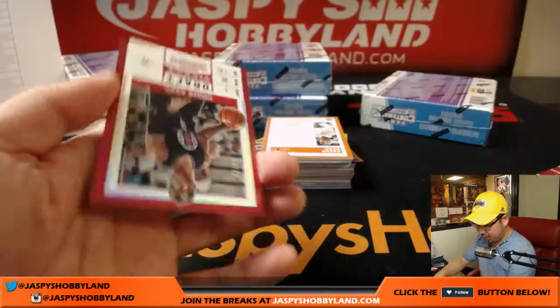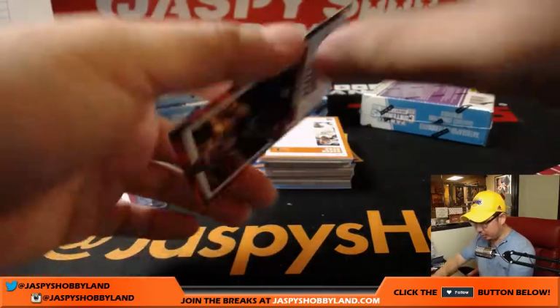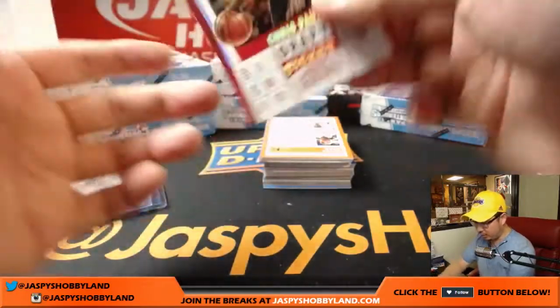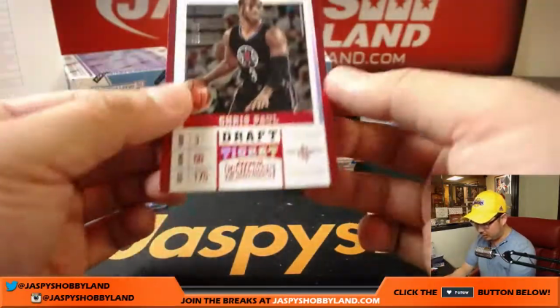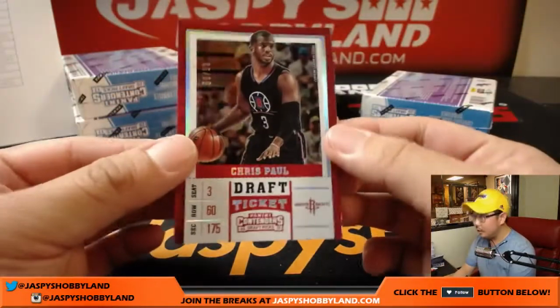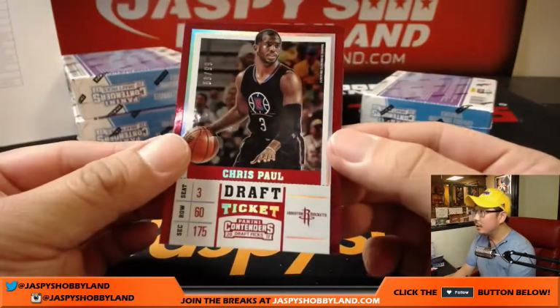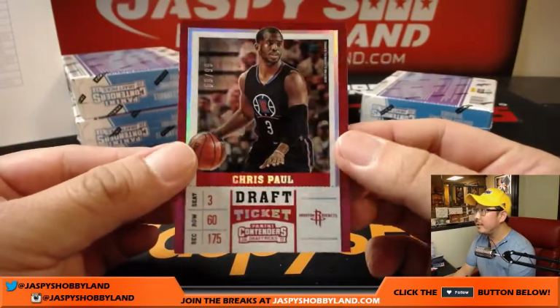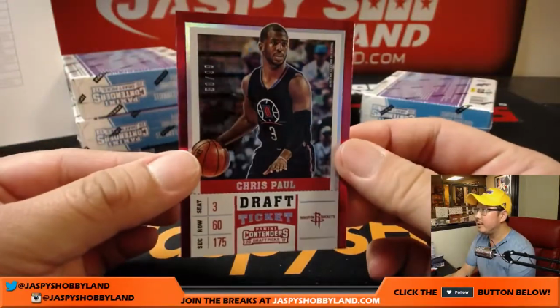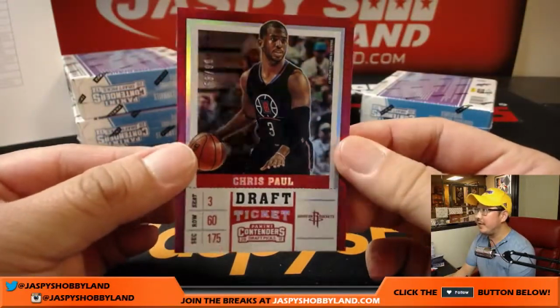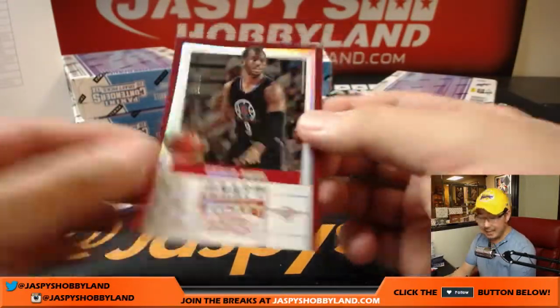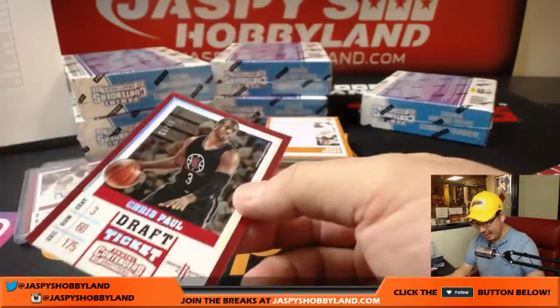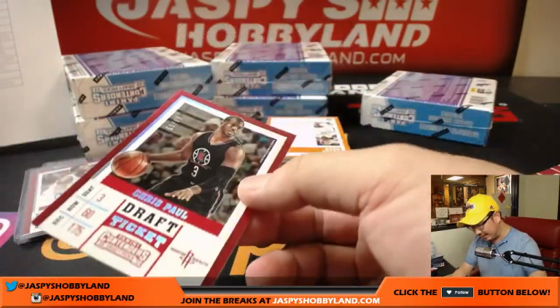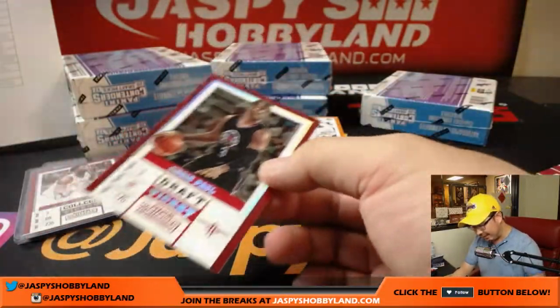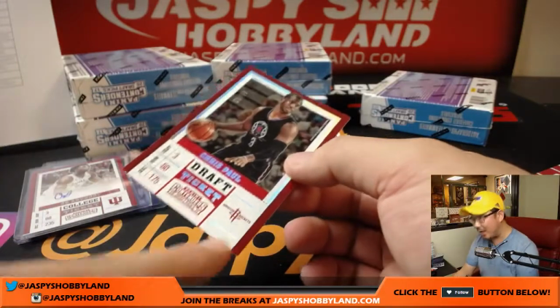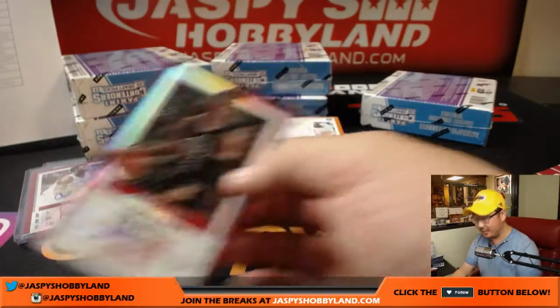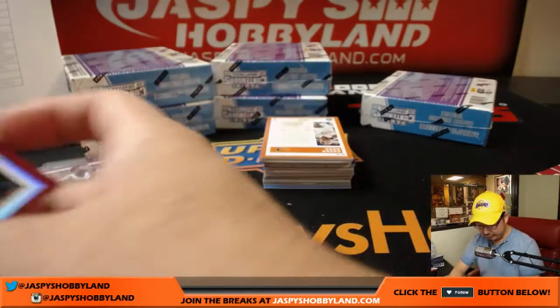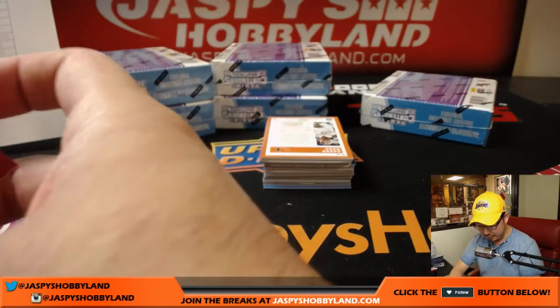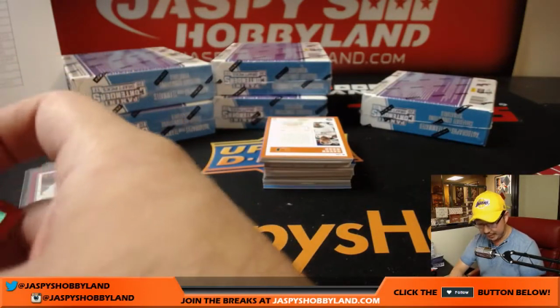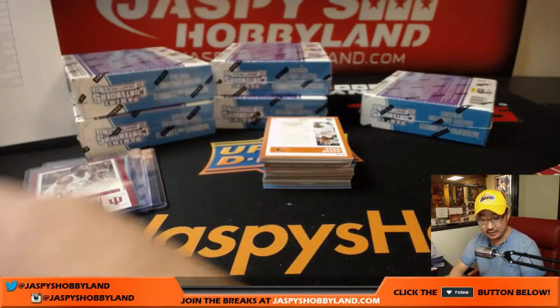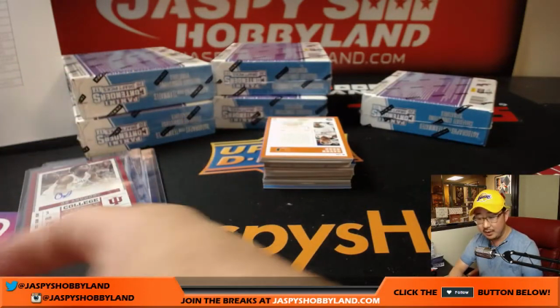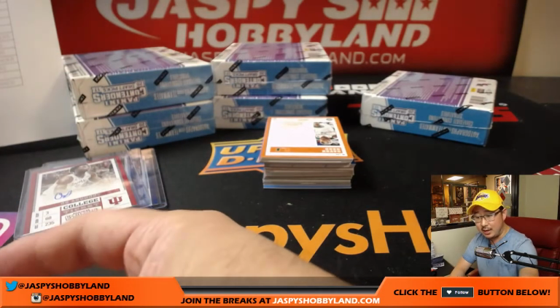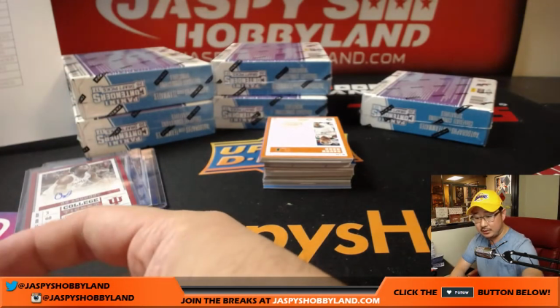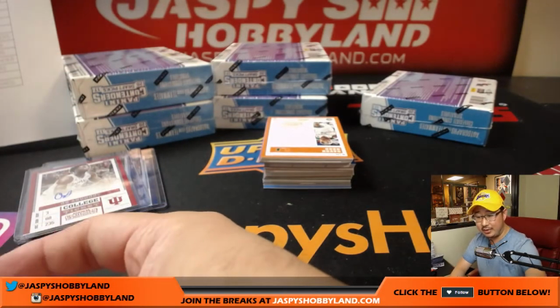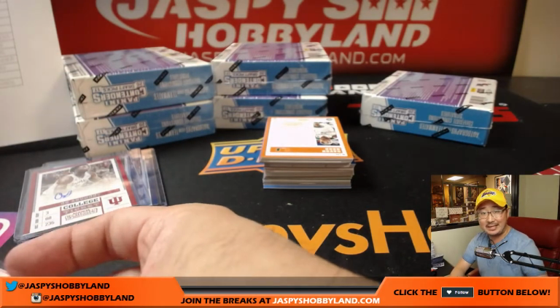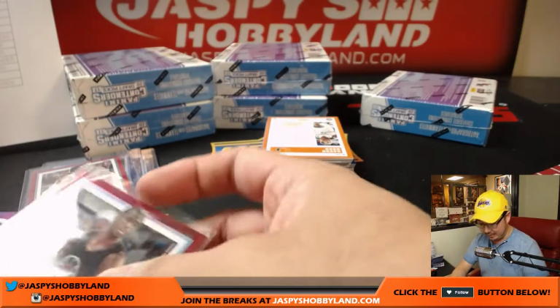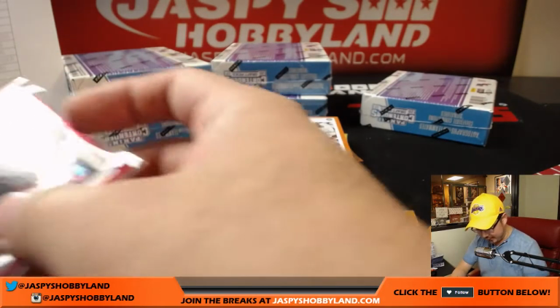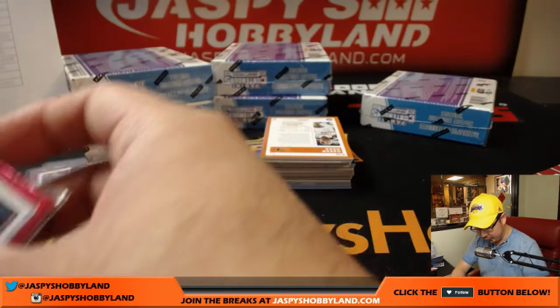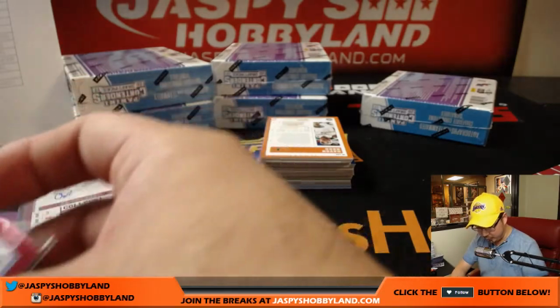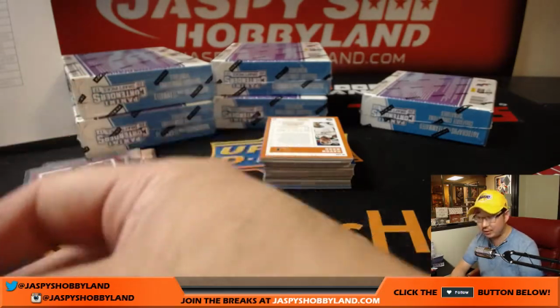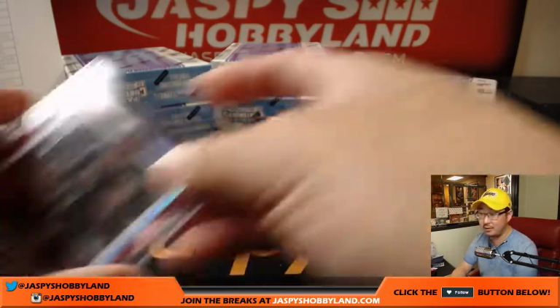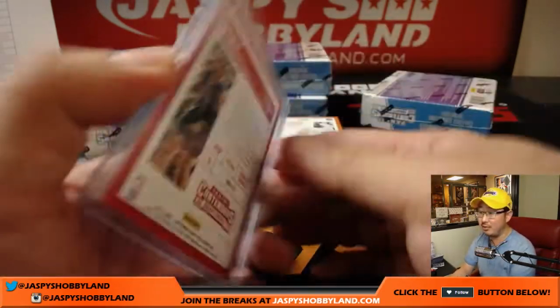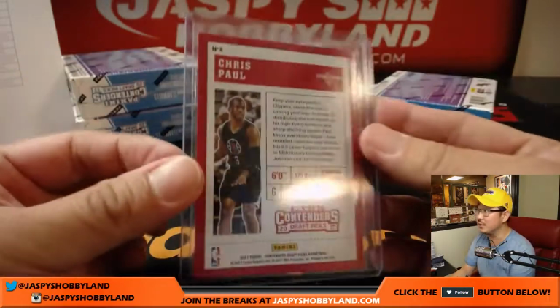Chris Paul — 58 out of 99. That's actually the Rockets edition of Chris Paul — they updated these. That'll go to King D. There's that other Chris Paul insert that'll also go to the Rockets.